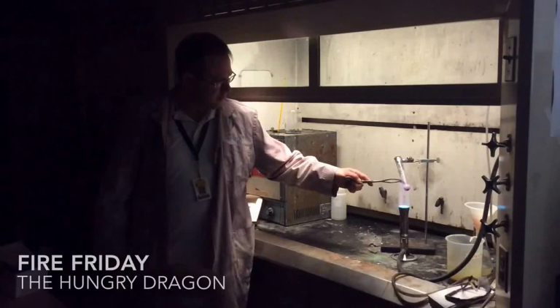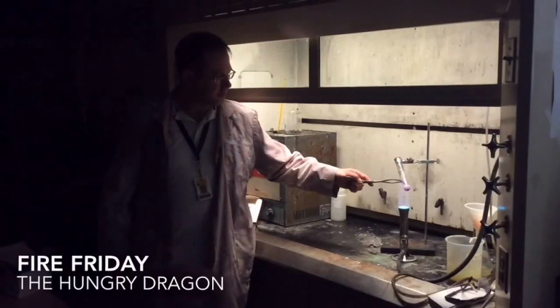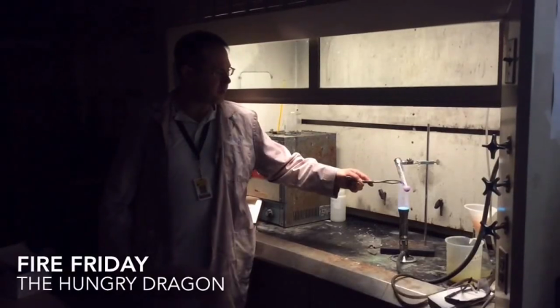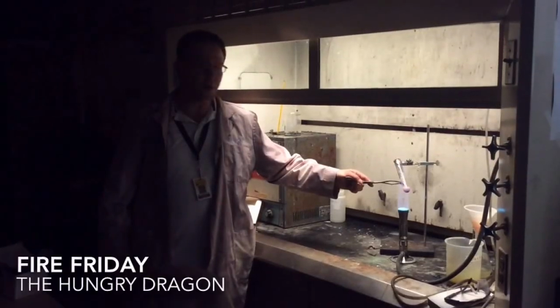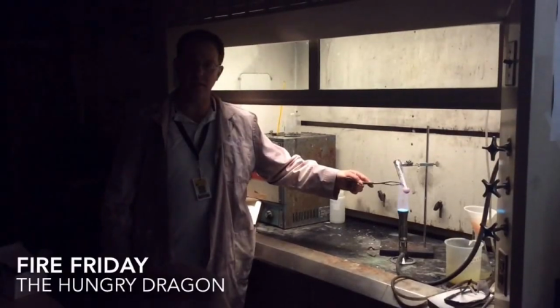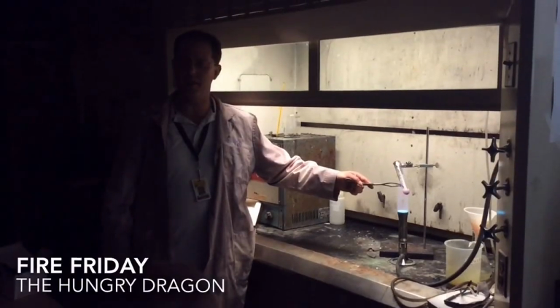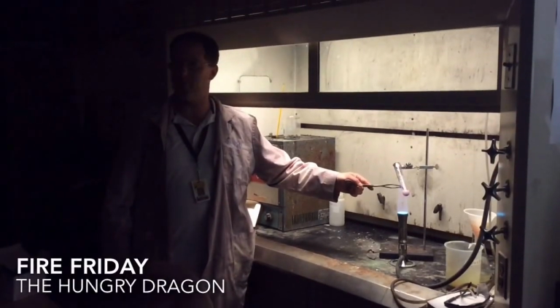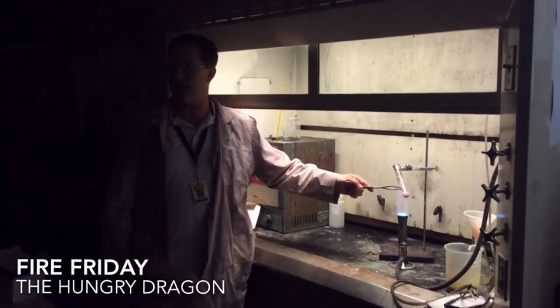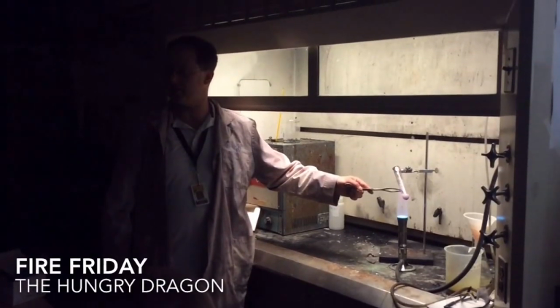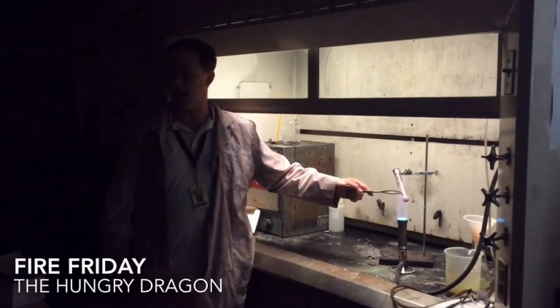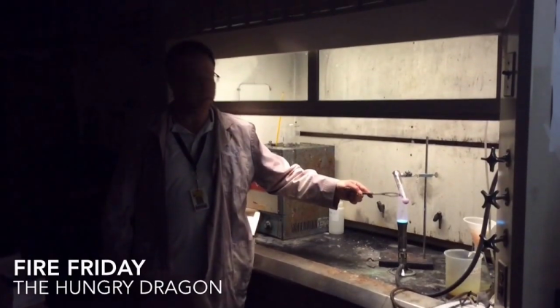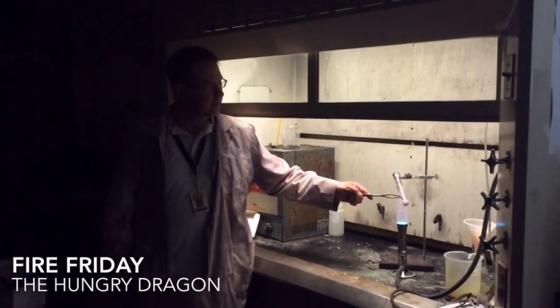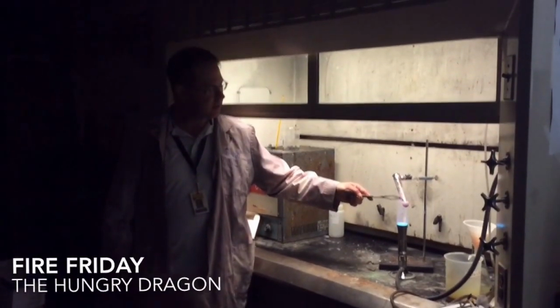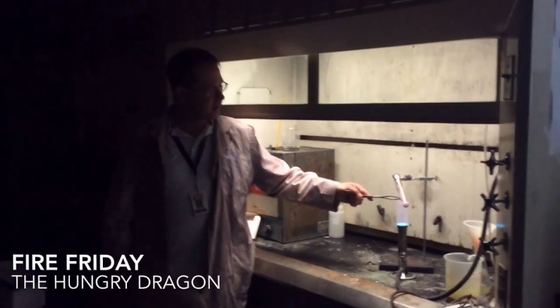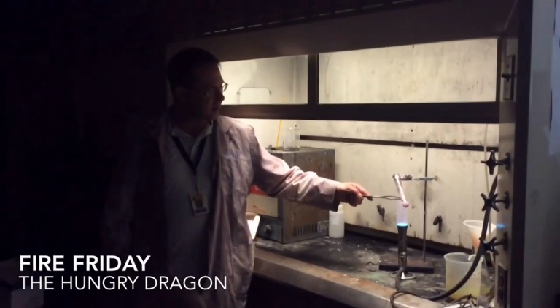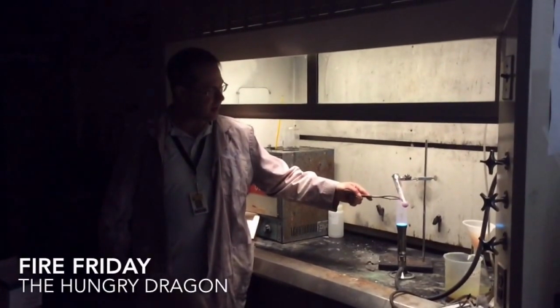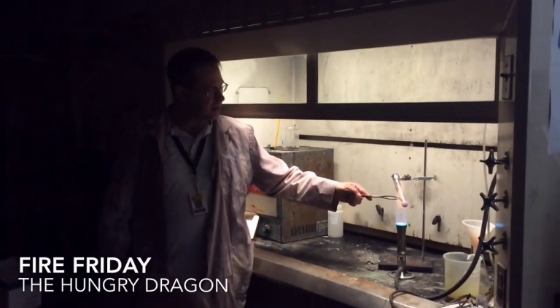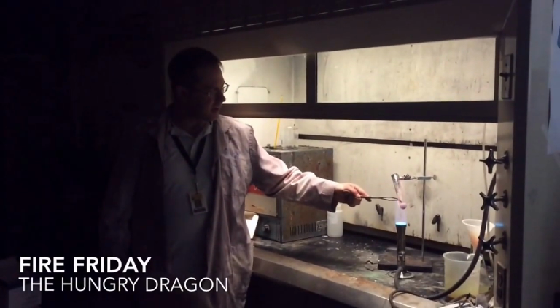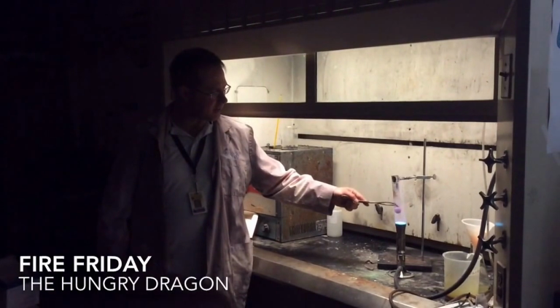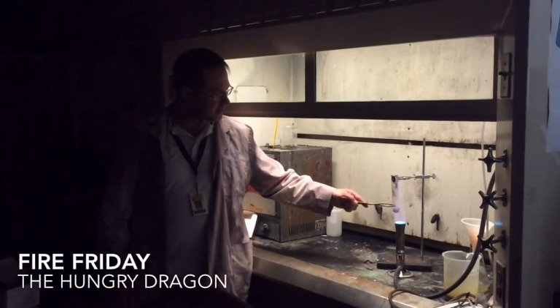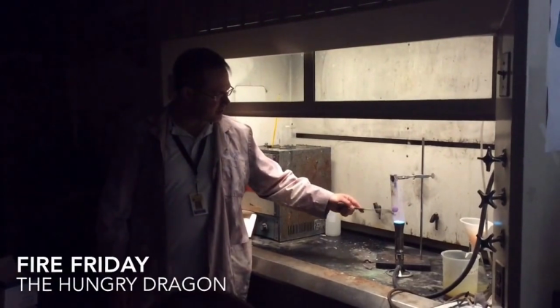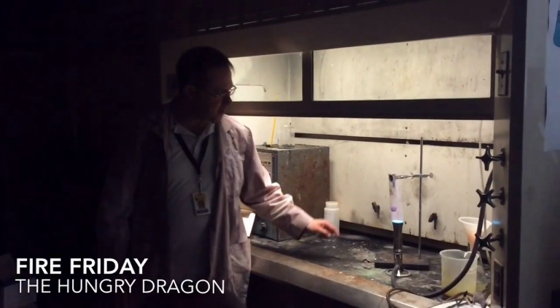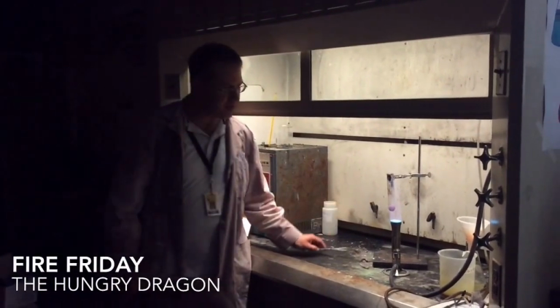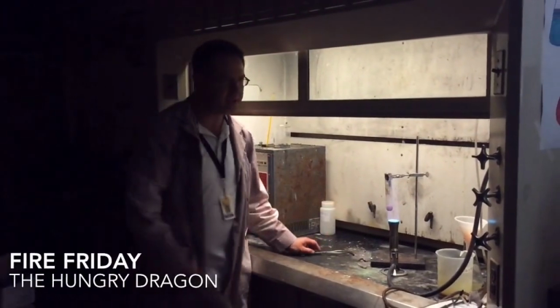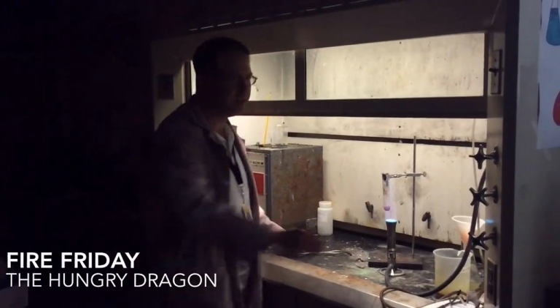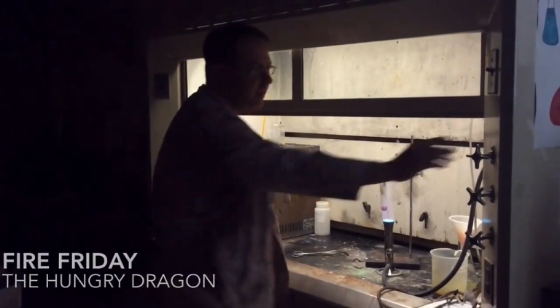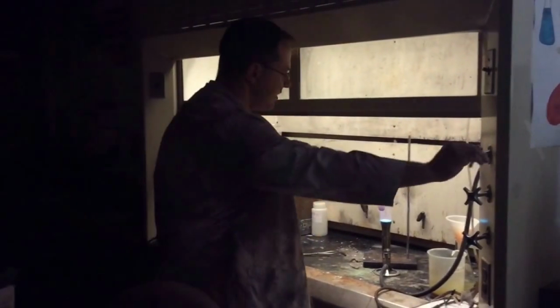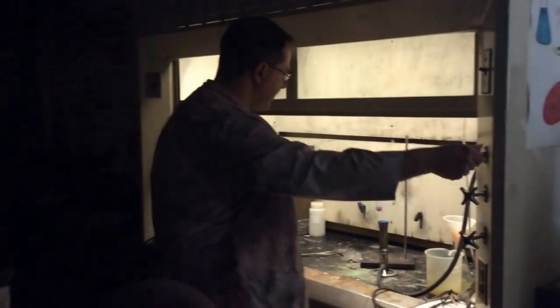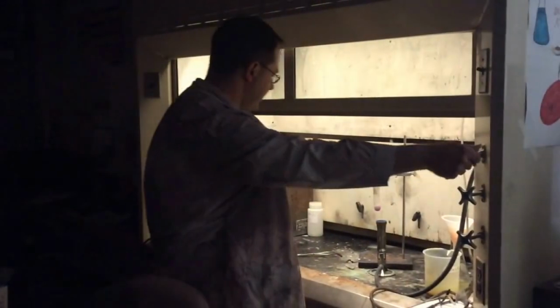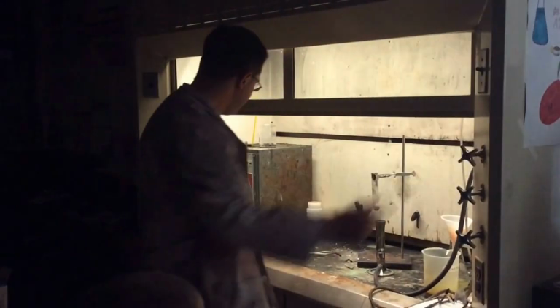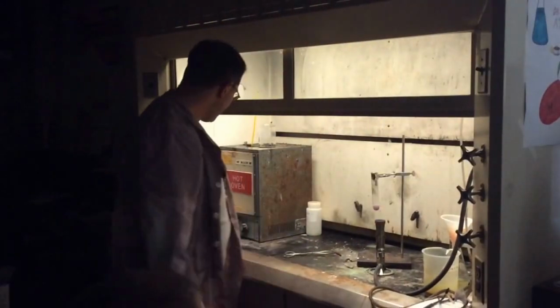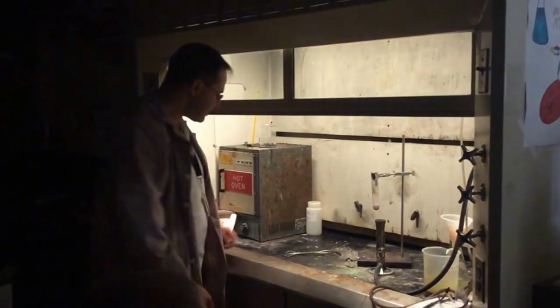The purple color in there is from the manganese dioxide. The manganese dioxide is in there to help facilitate the reaction.